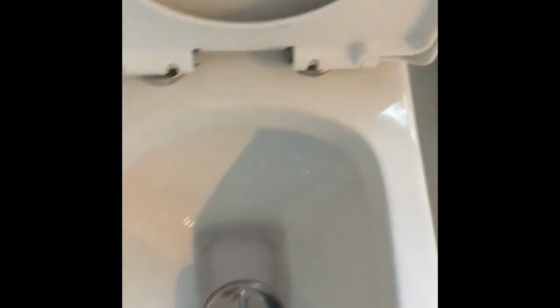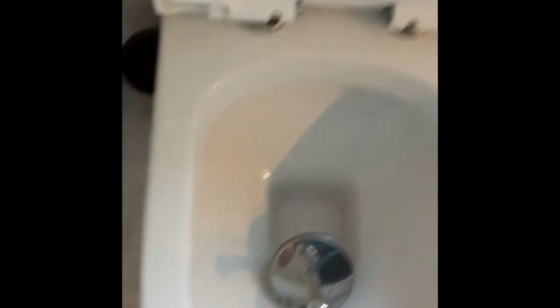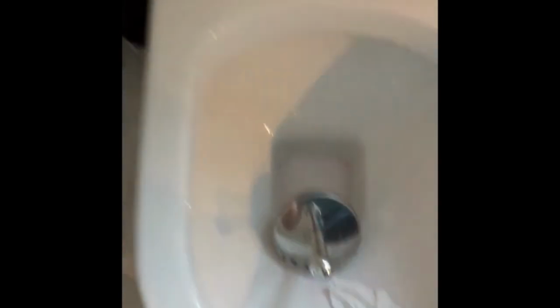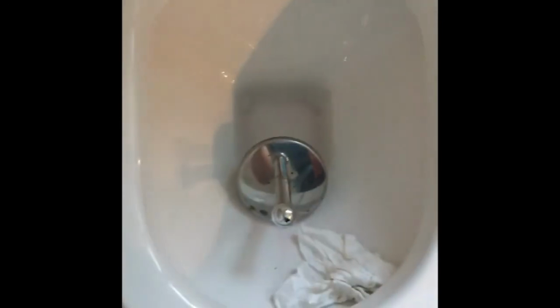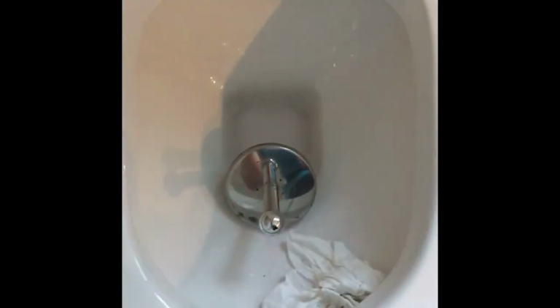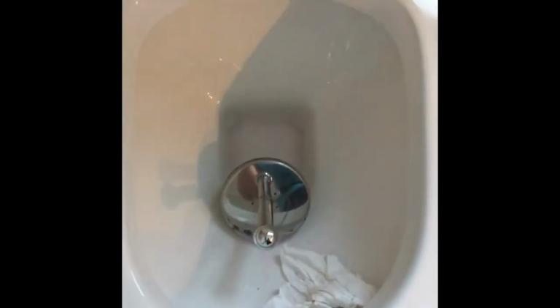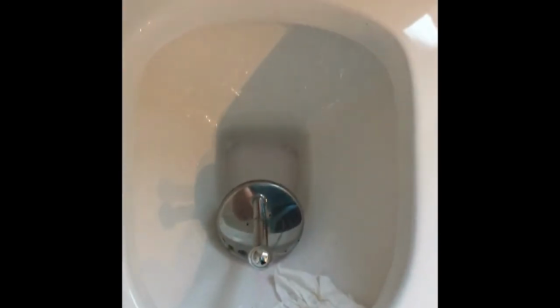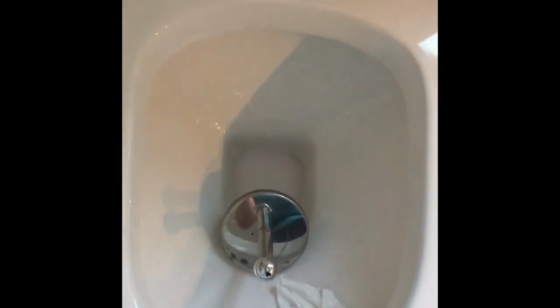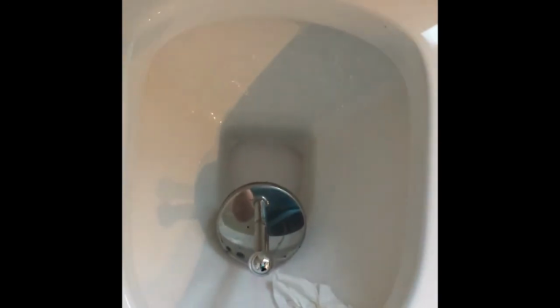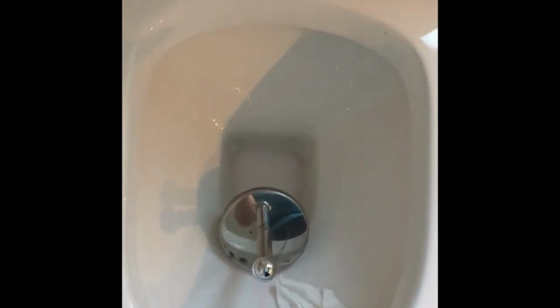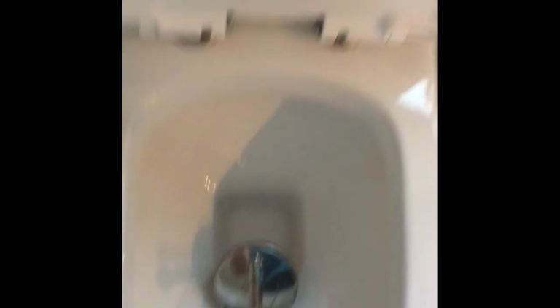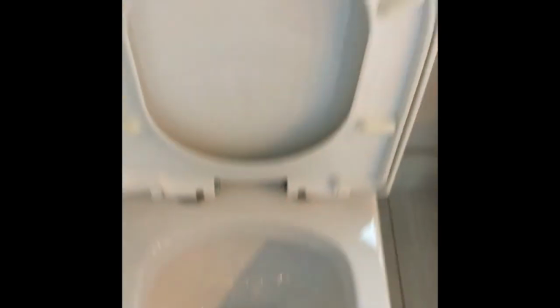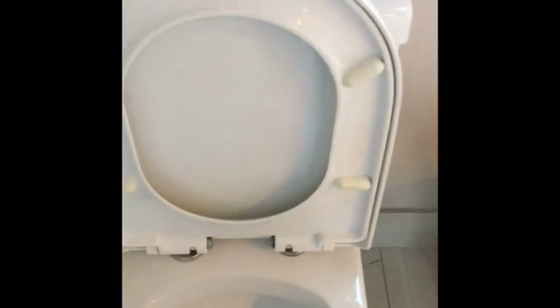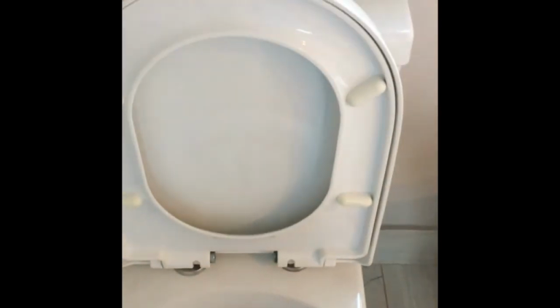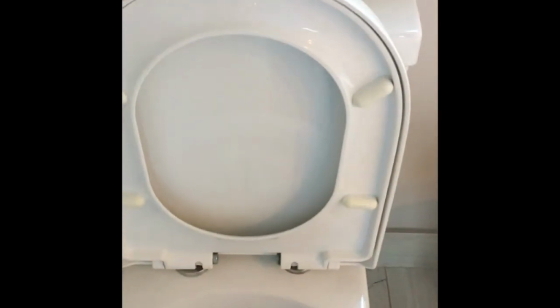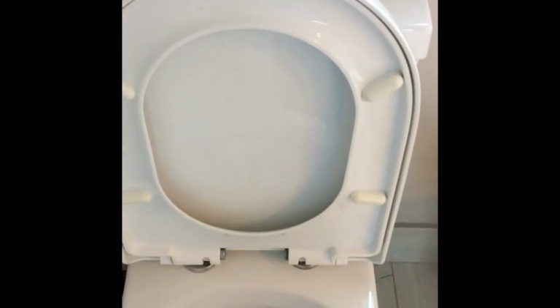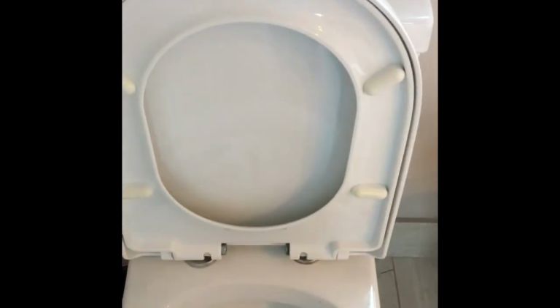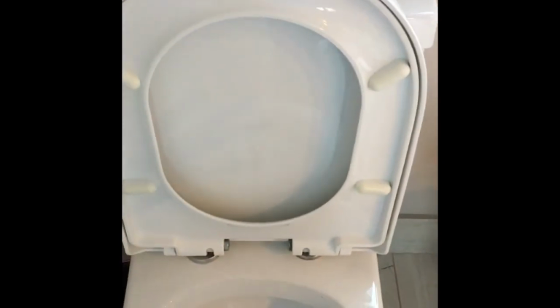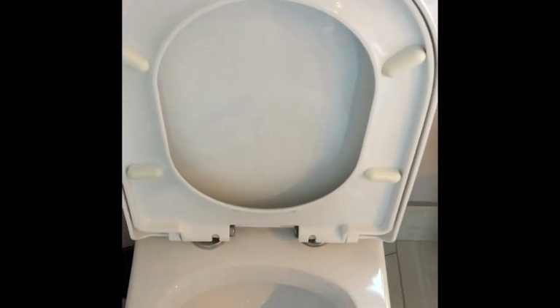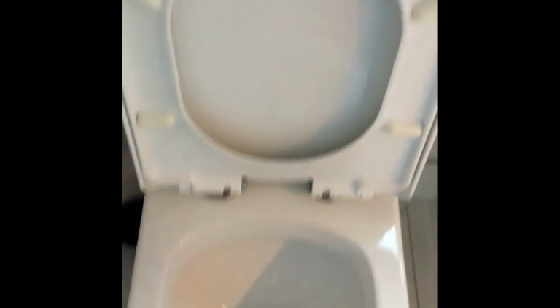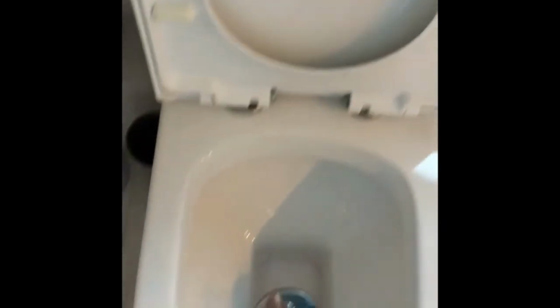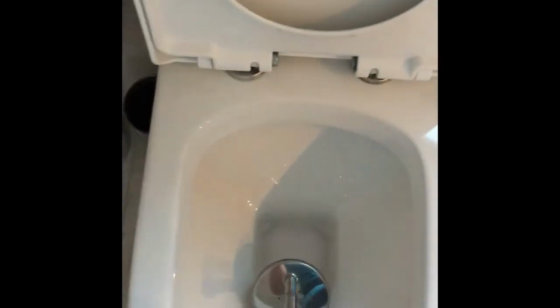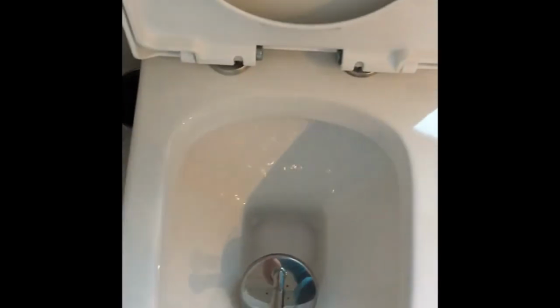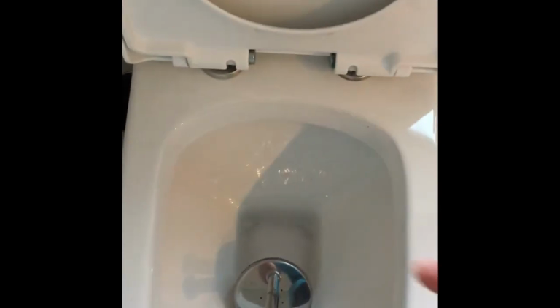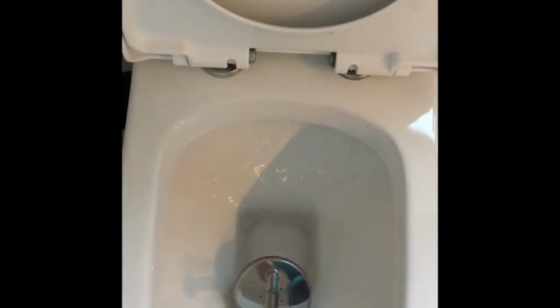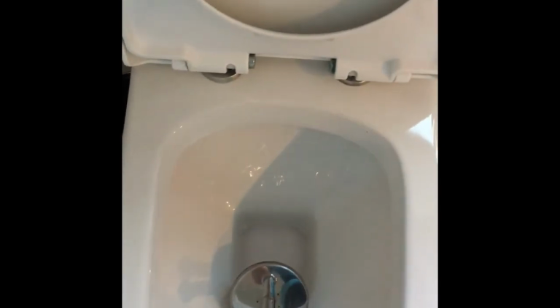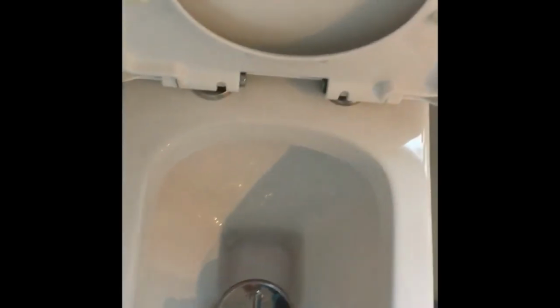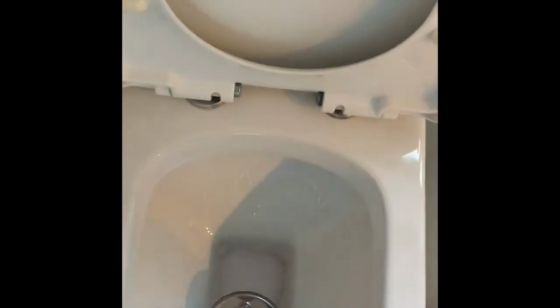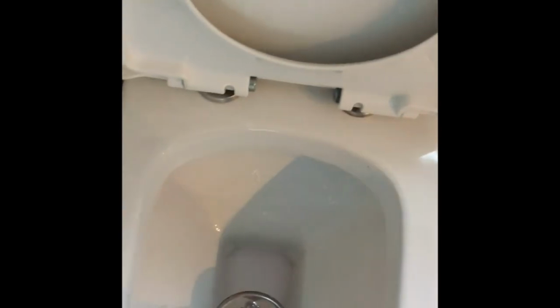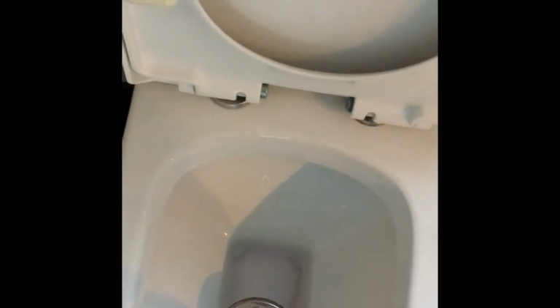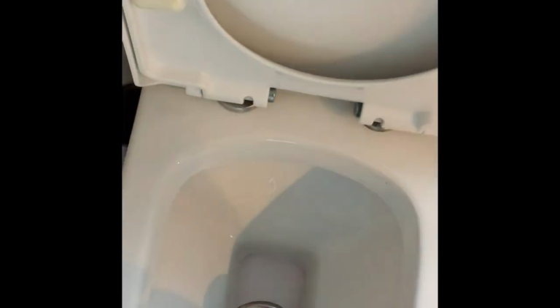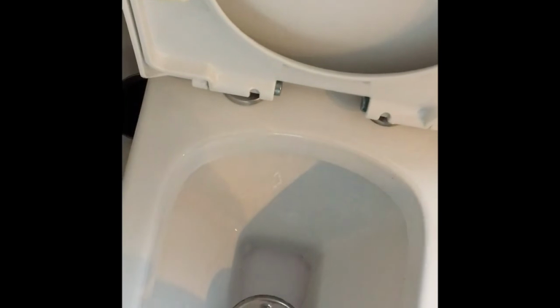The toilet is now perfectly sparkling clean. I'm going to rinse the toilet brush and flush down the solution.